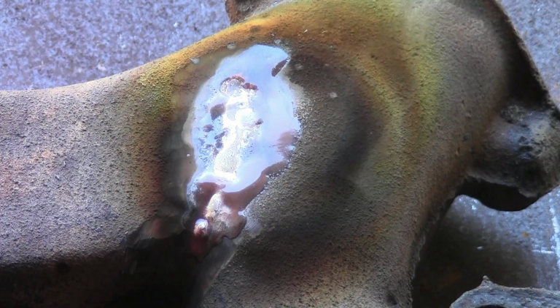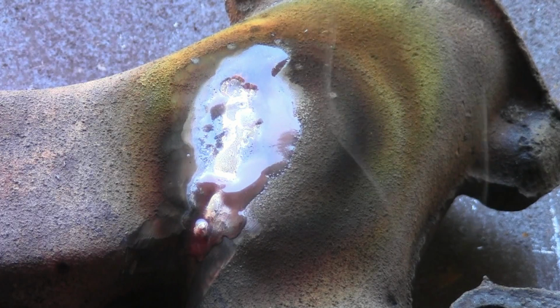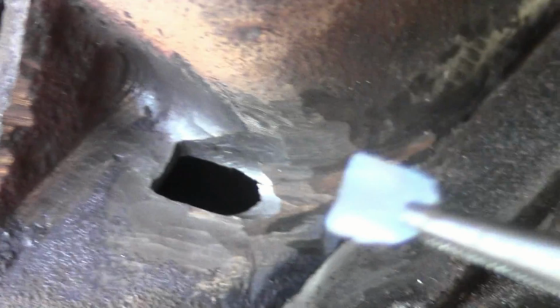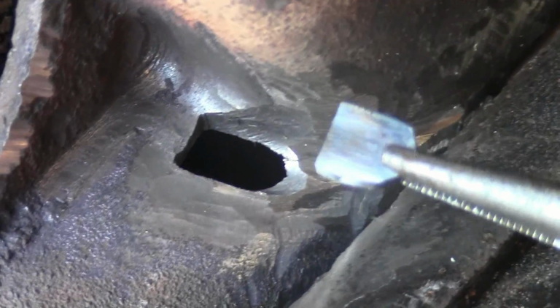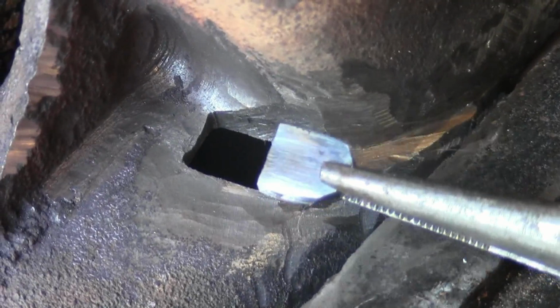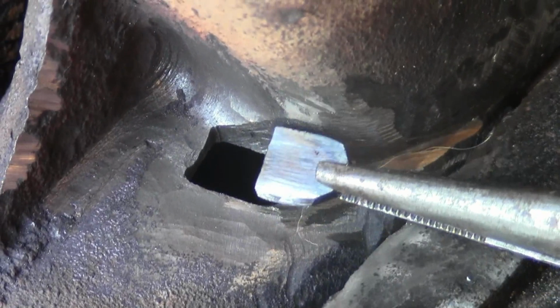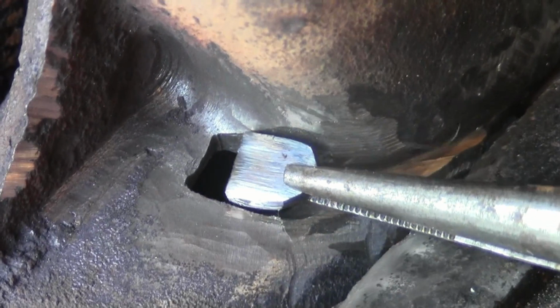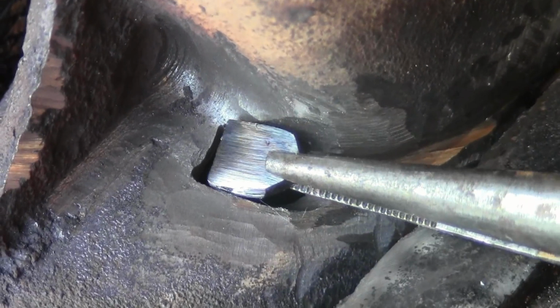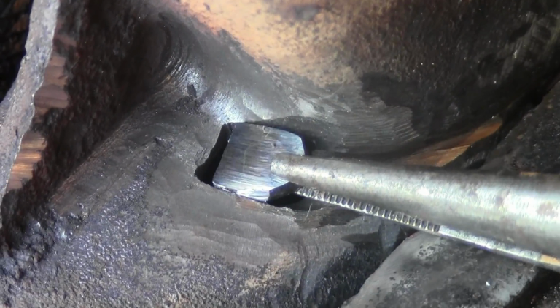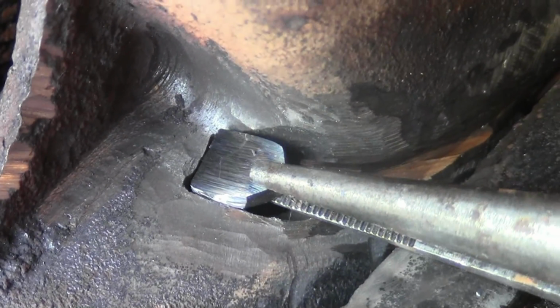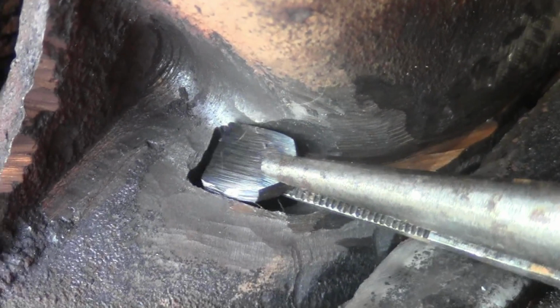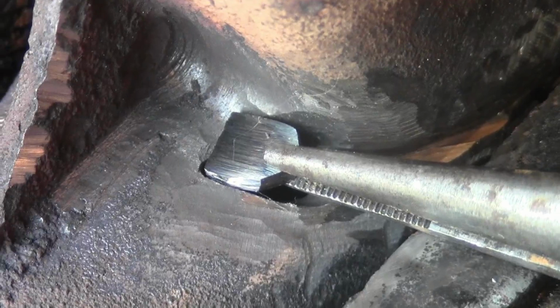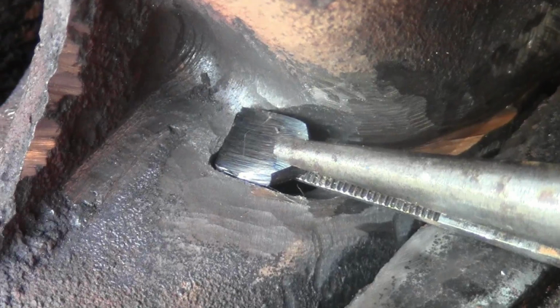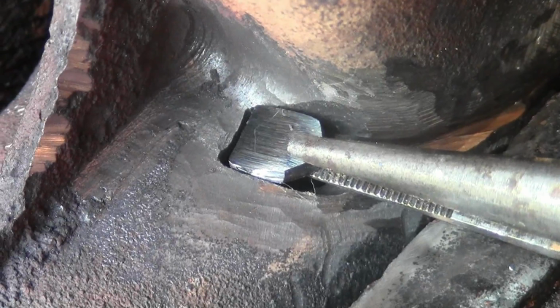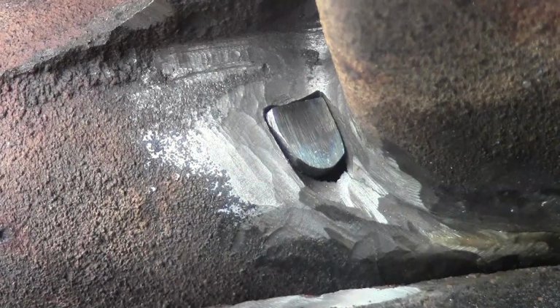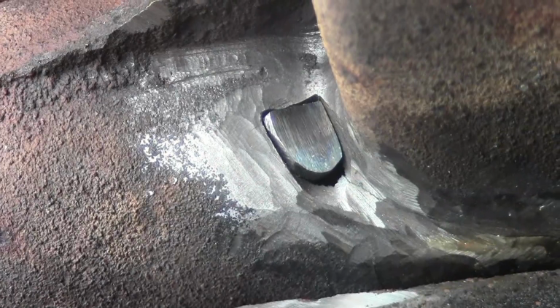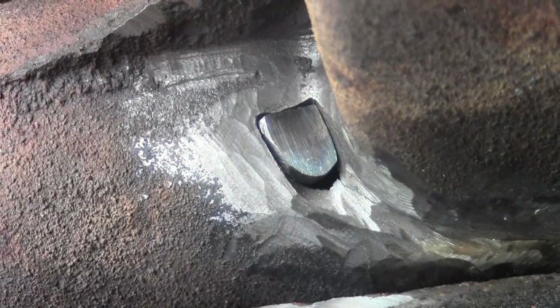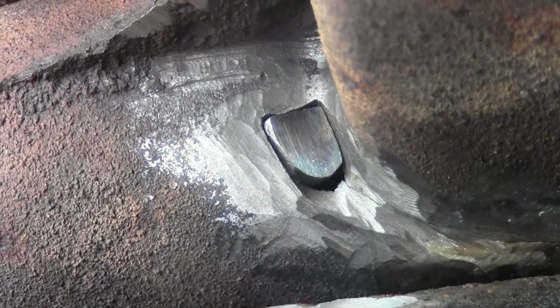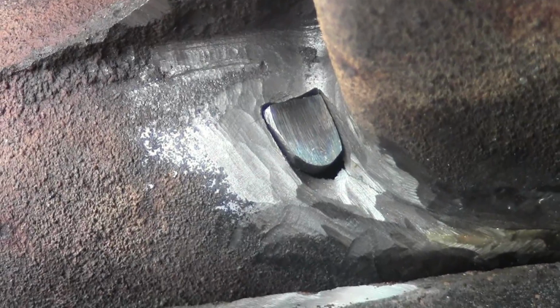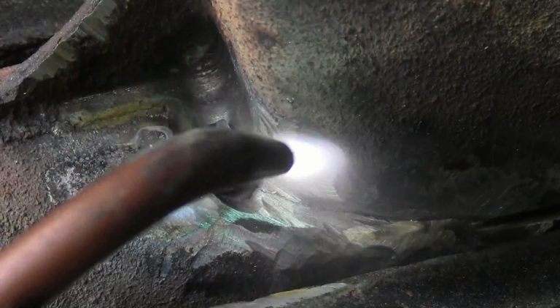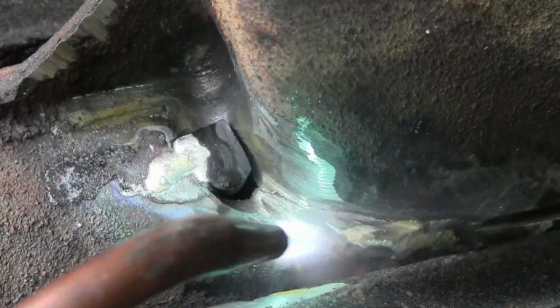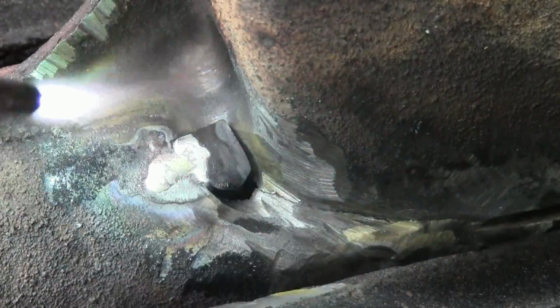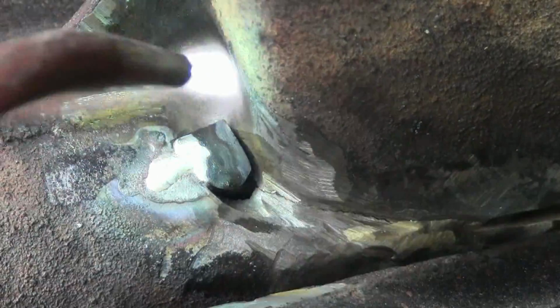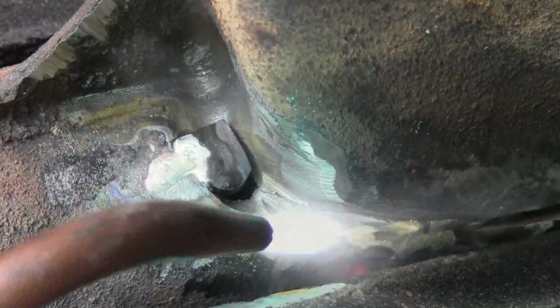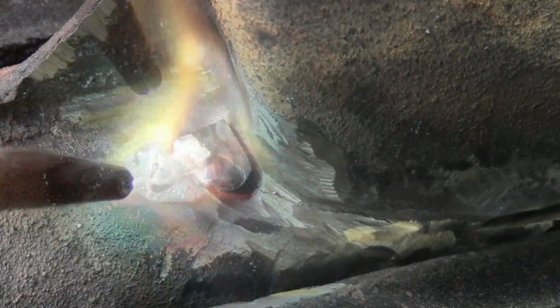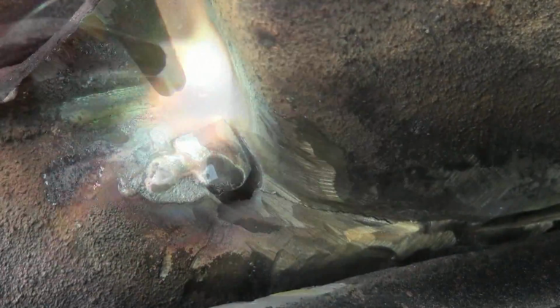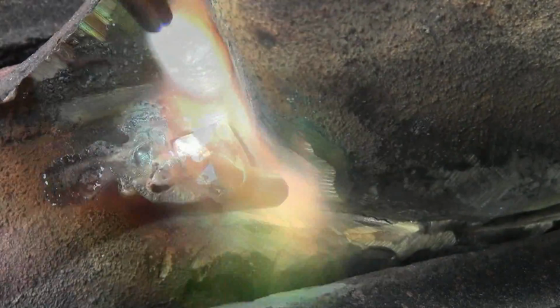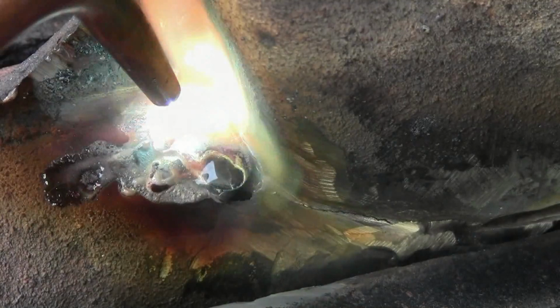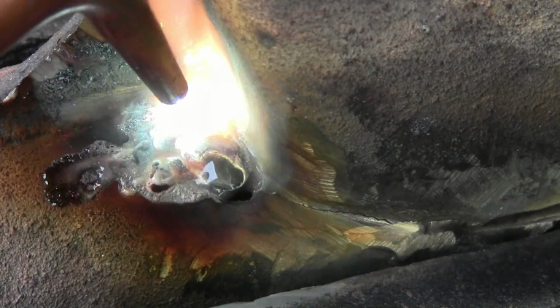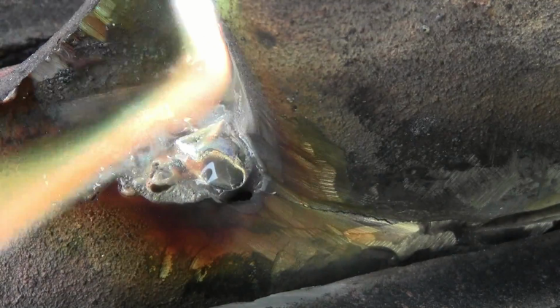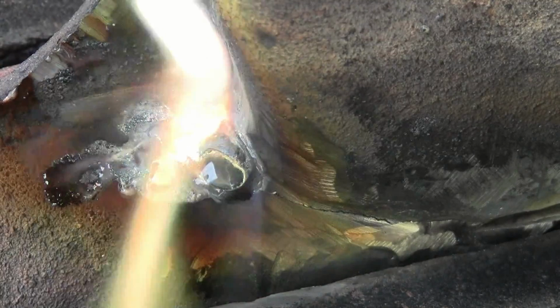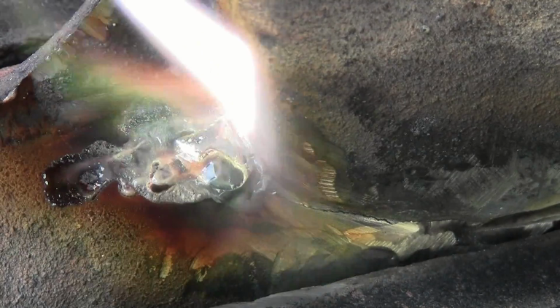Old cast iron can be brittle. While grinding the bottom of the crack, a chunk fell out. Luckily it's no big deal — SSF6 from MuggyWeld.com makes easy work of brazing mild steel to cast iron.